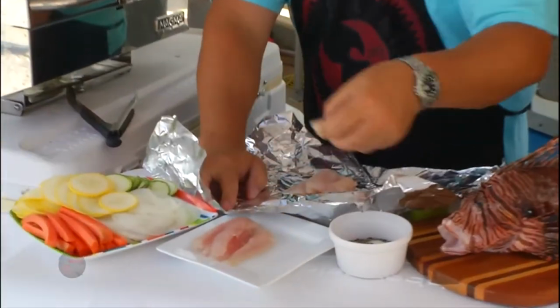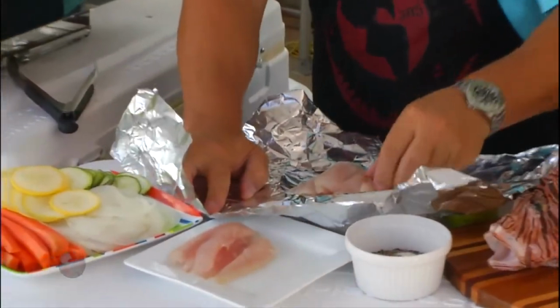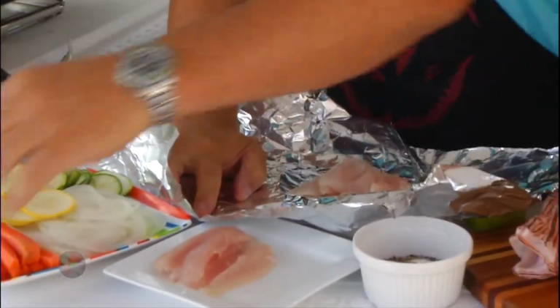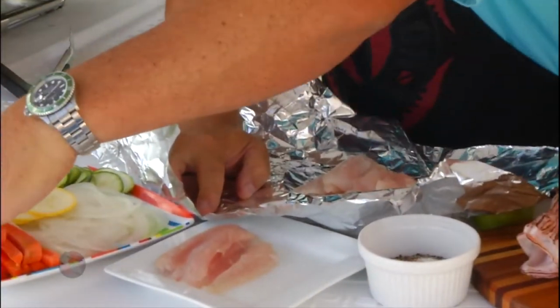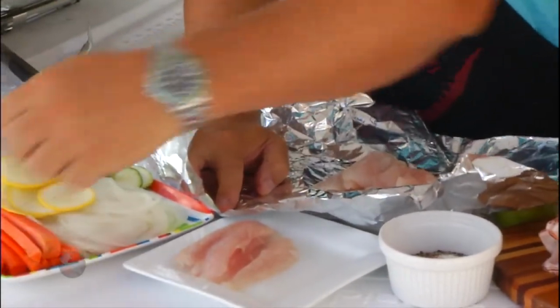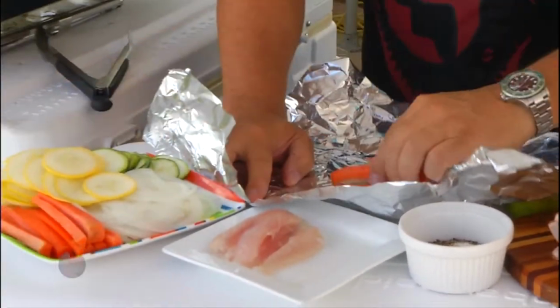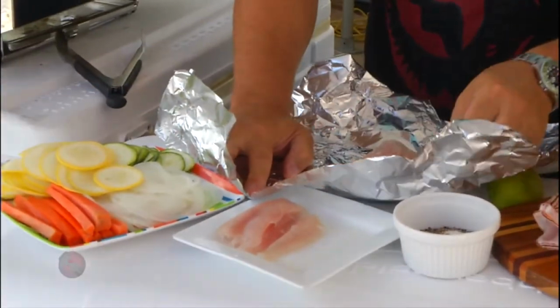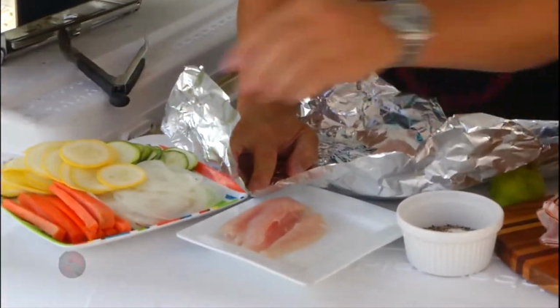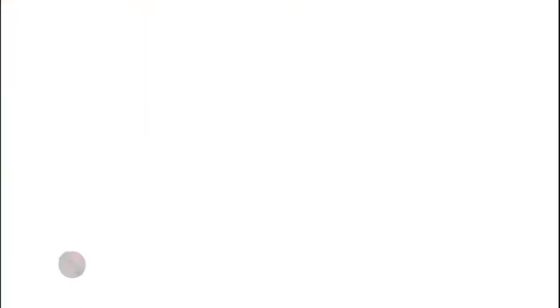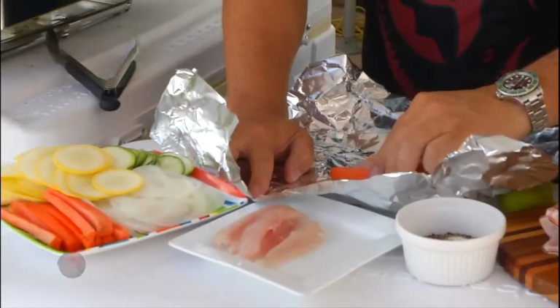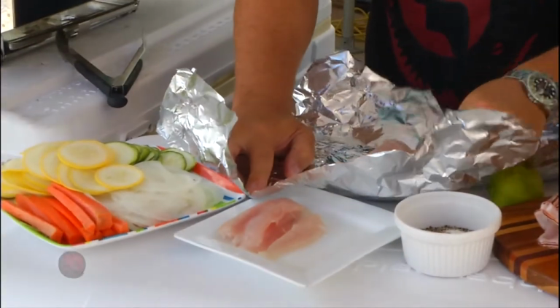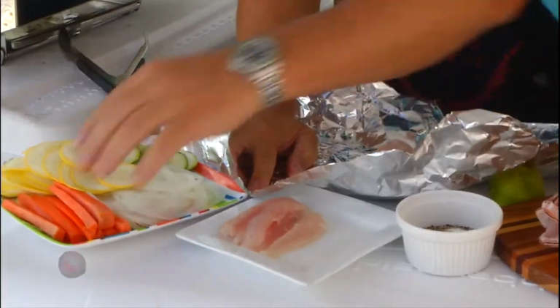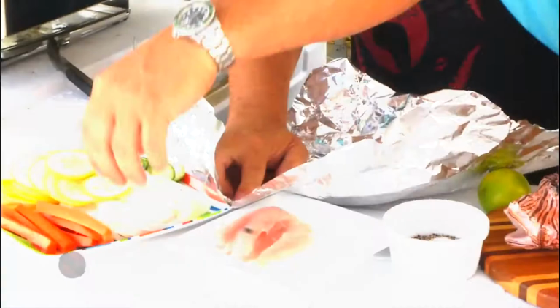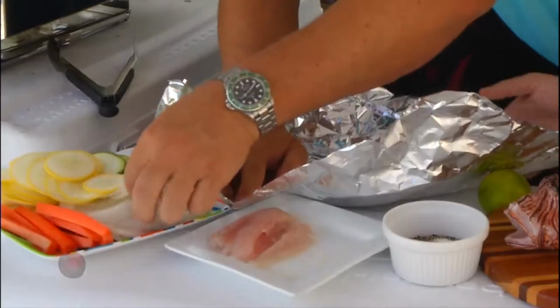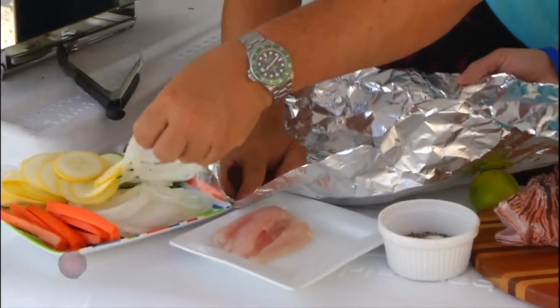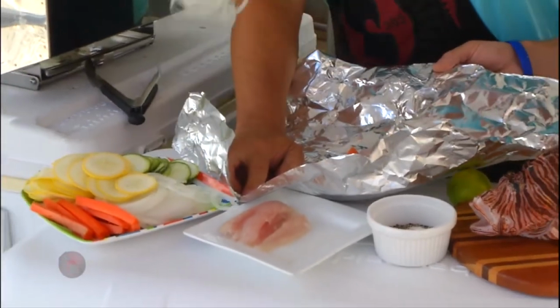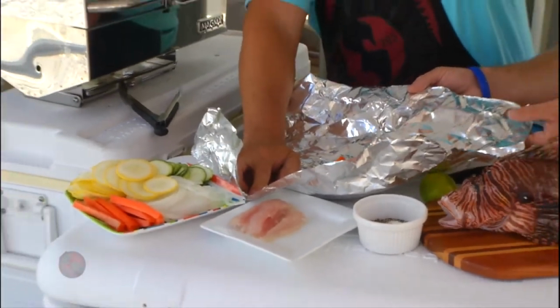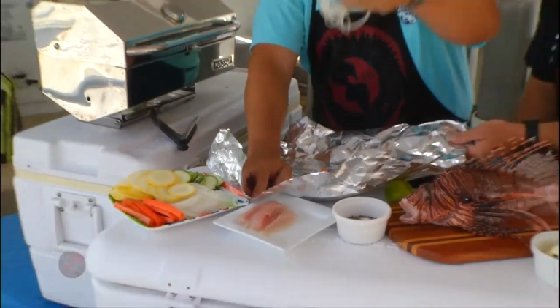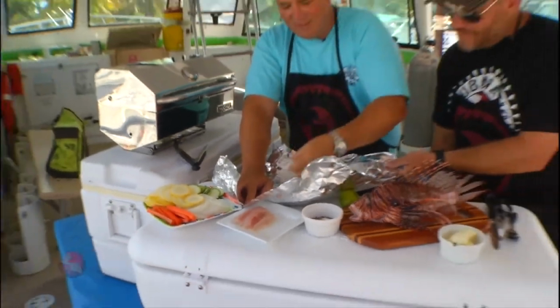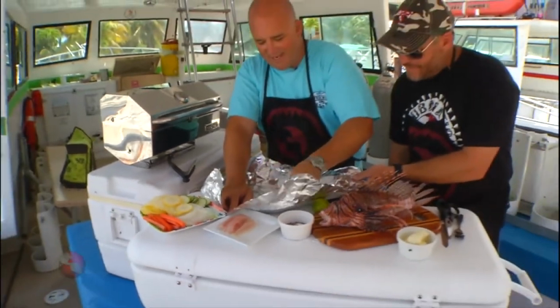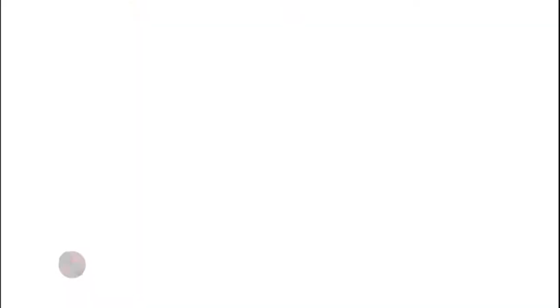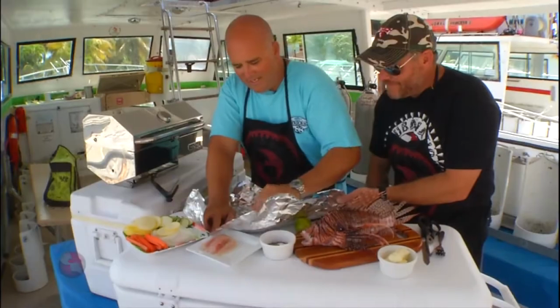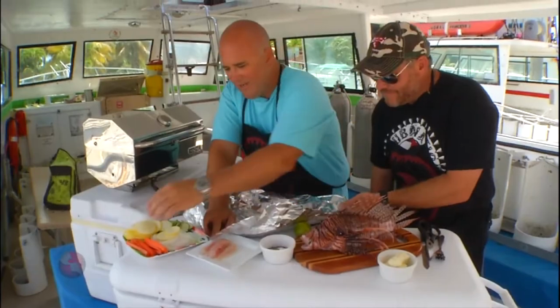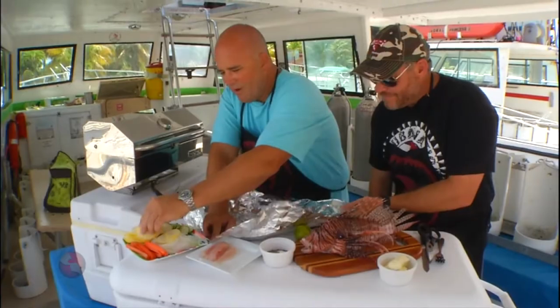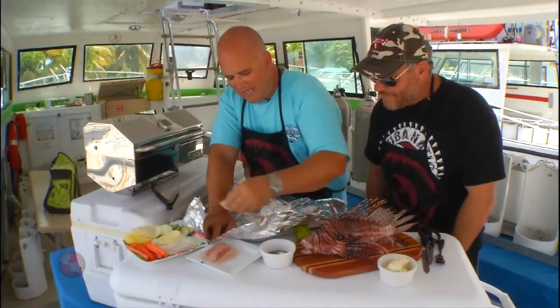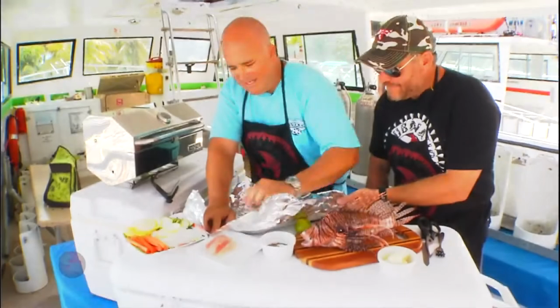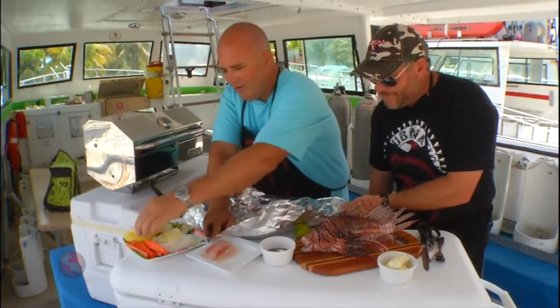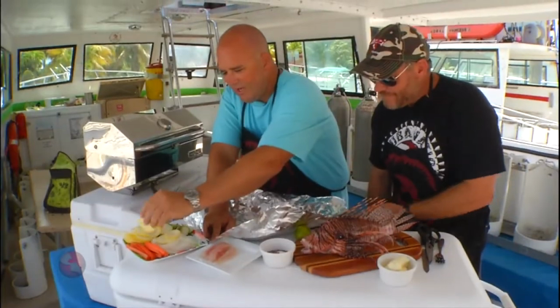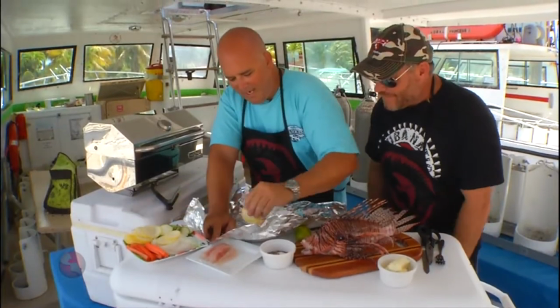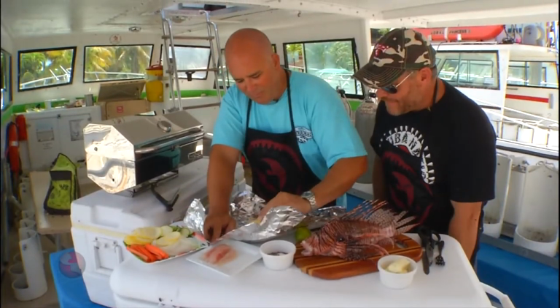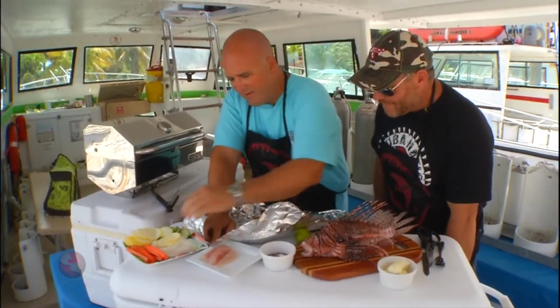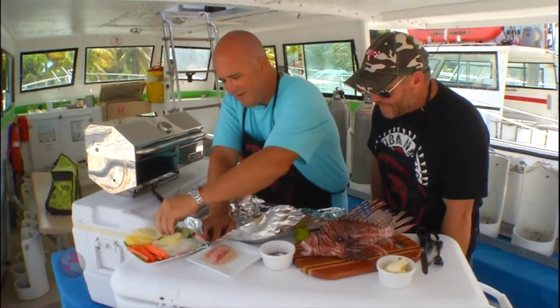This is super easy. You can do it anywhere. All you need is a barbecue grill. You're going to line these up with some carrot sticks, put some nice thin sliced onions right on top of there. Some zucchini and yellow squash, cut up super thin.